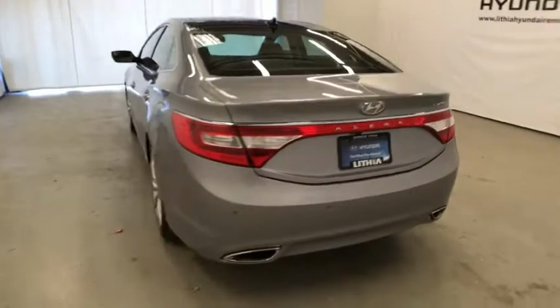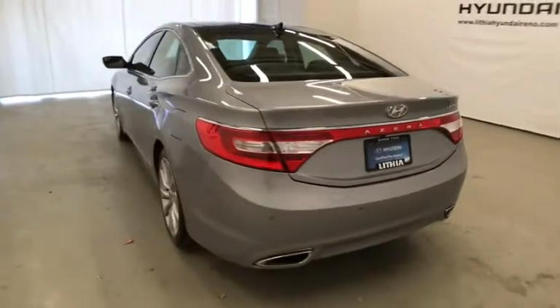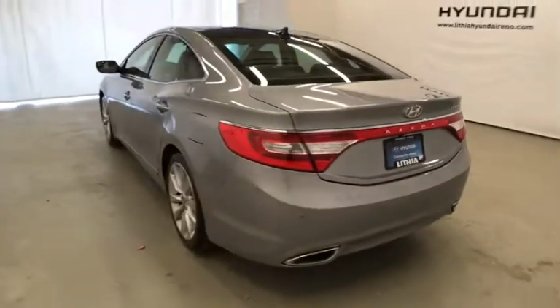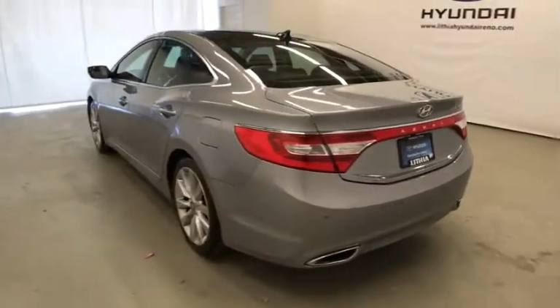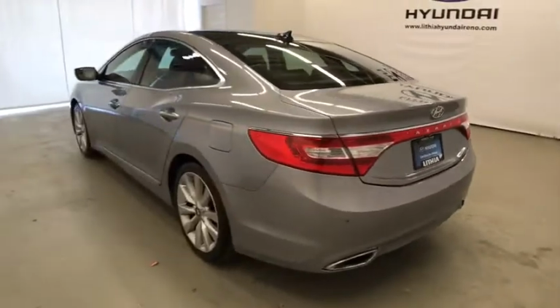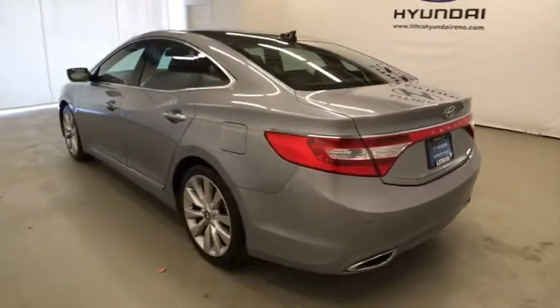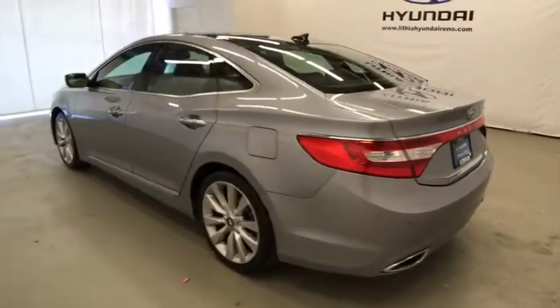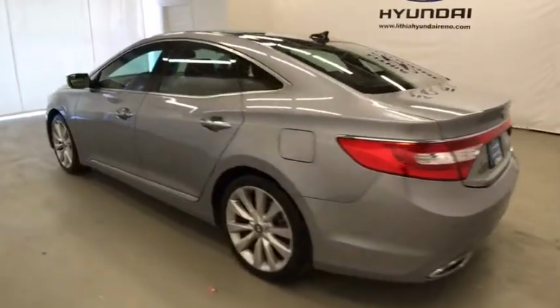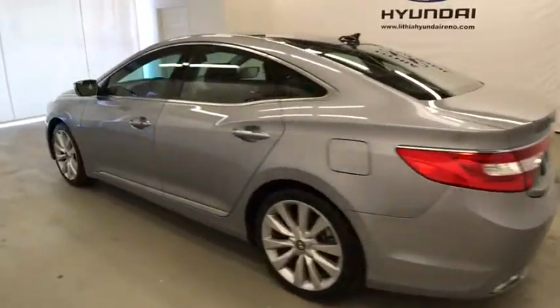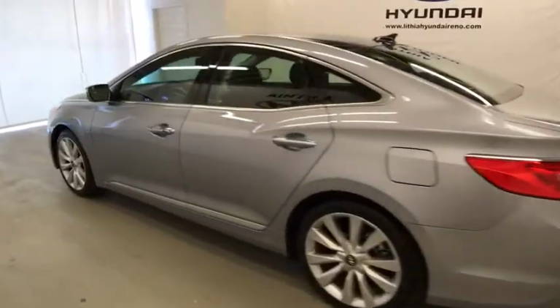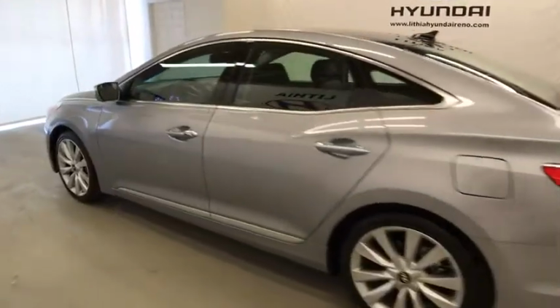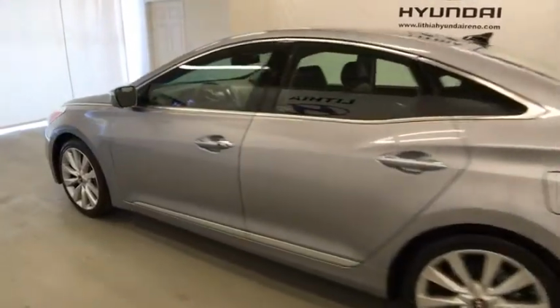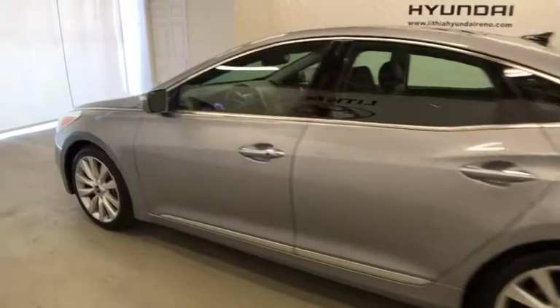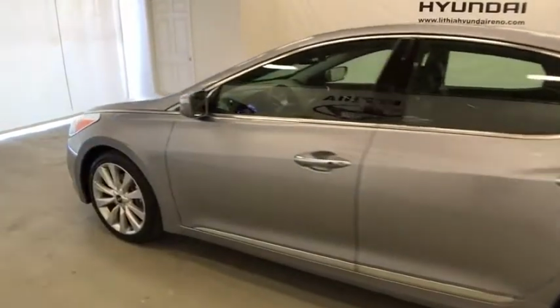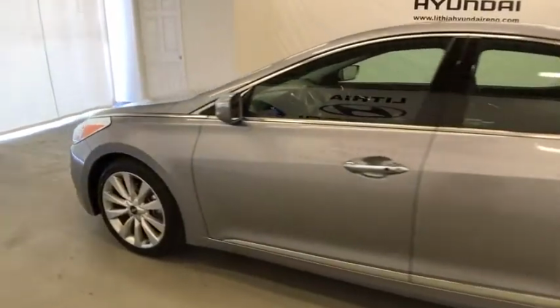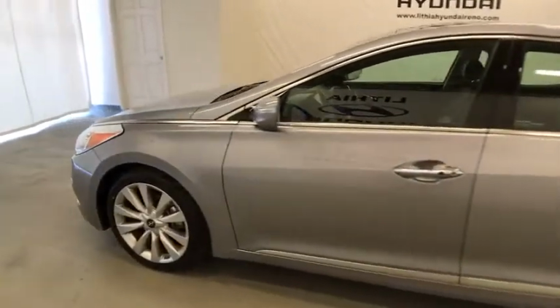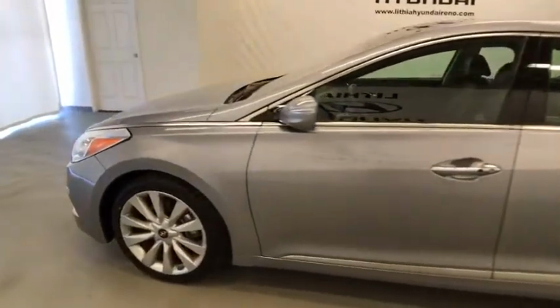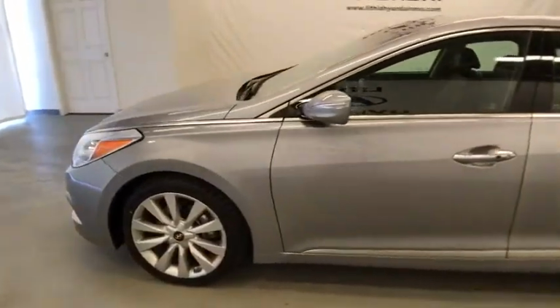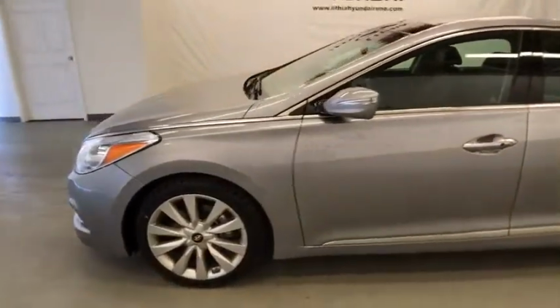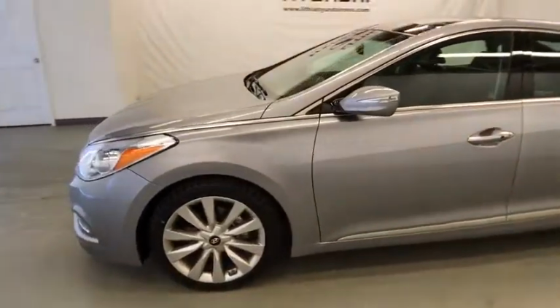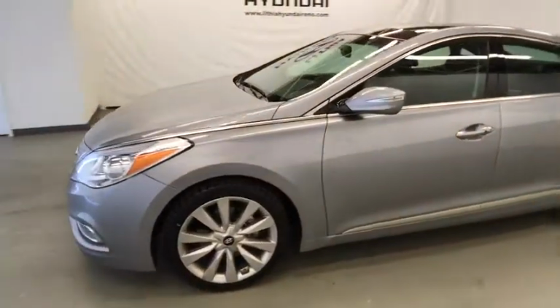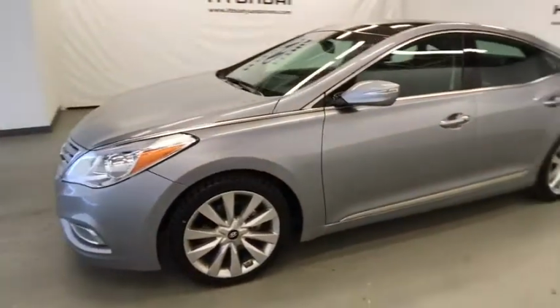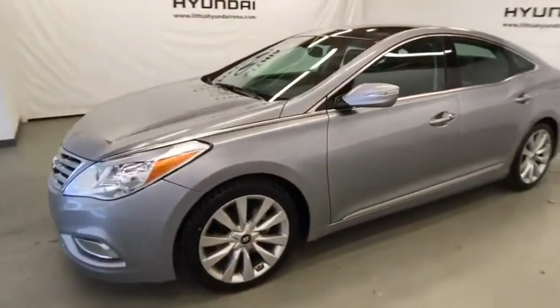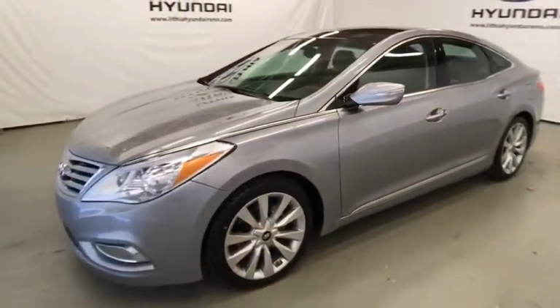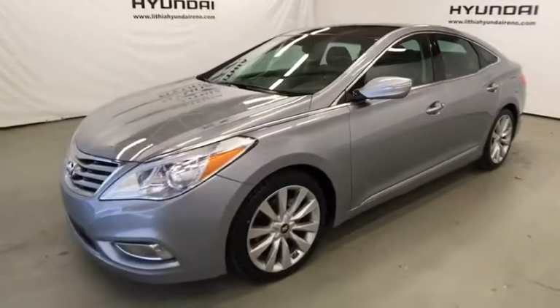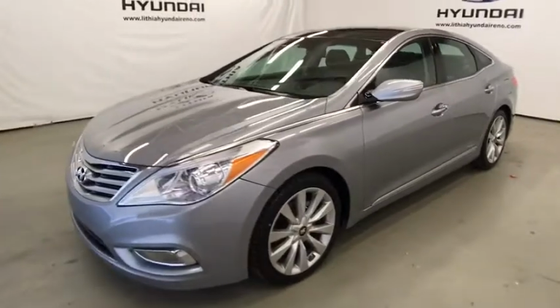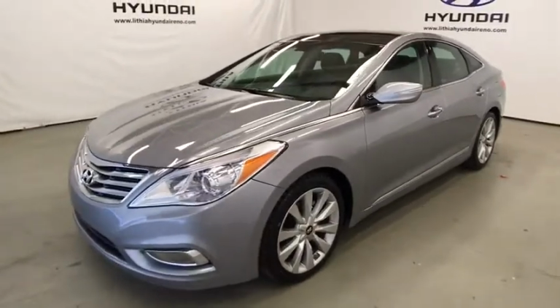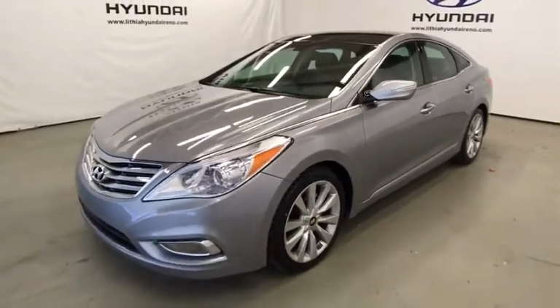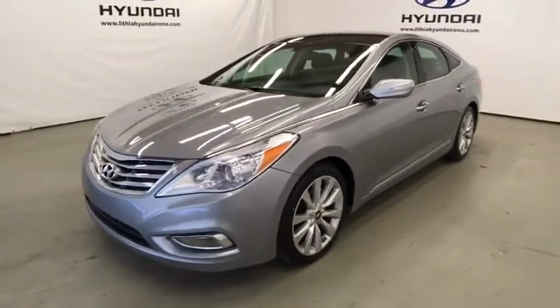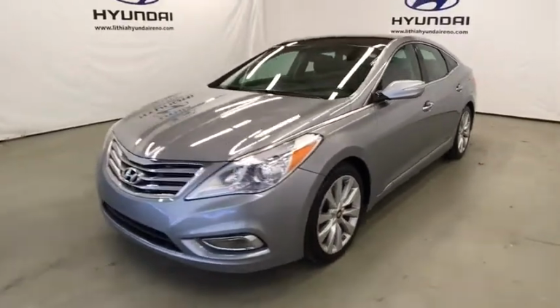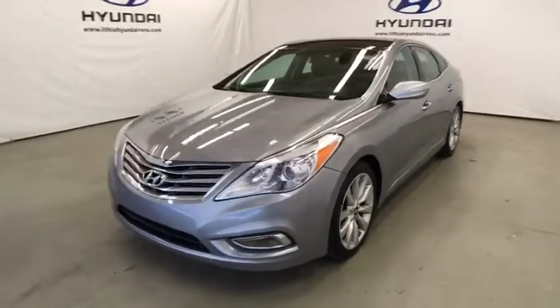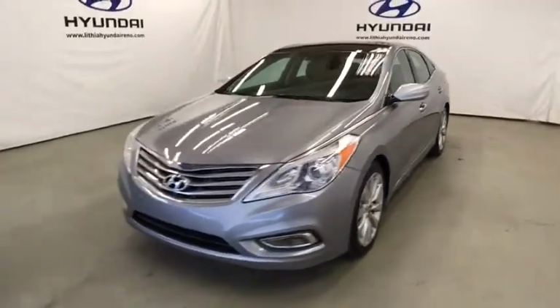Power passenger seat, navigation system, backup camera, keyless entry, leather wrapped steering wheel, power steering, driver lumbar, adjustable steering wheel, ABS four-wheel, keyless start, four-wheel disc brakes.